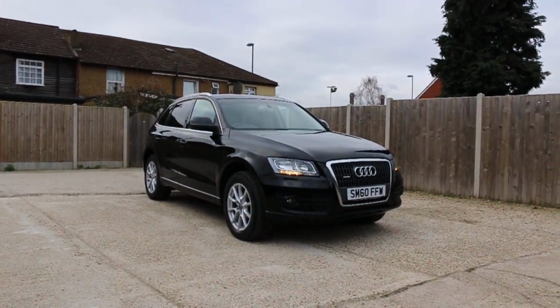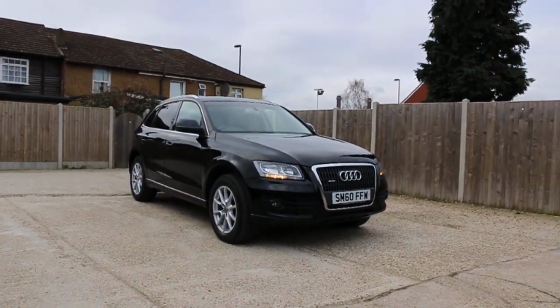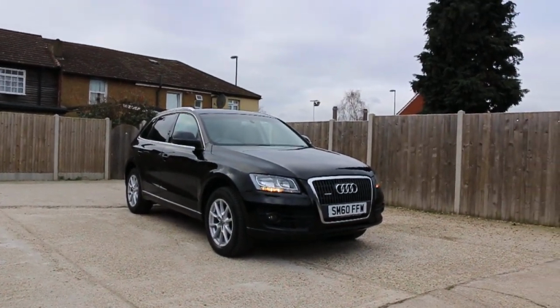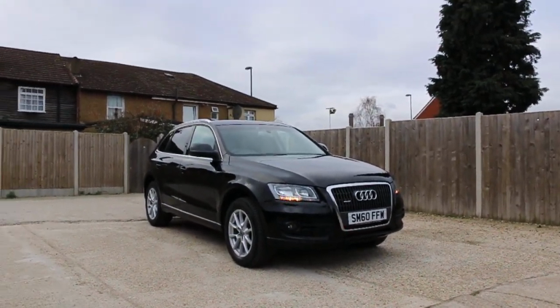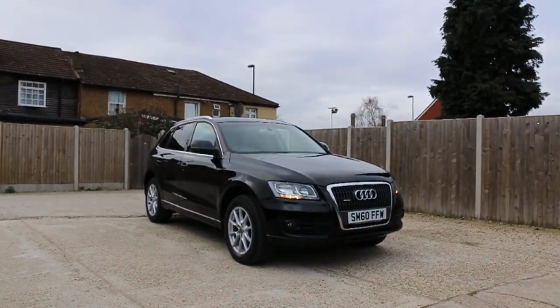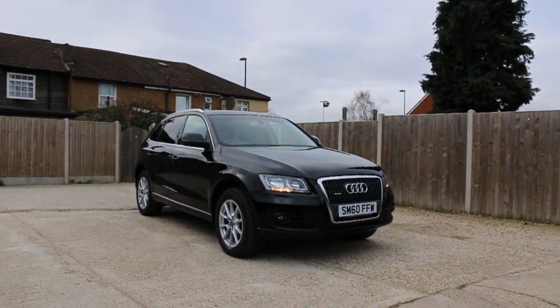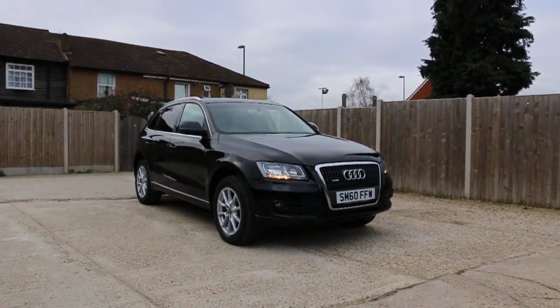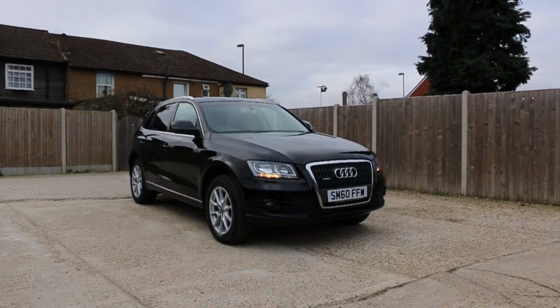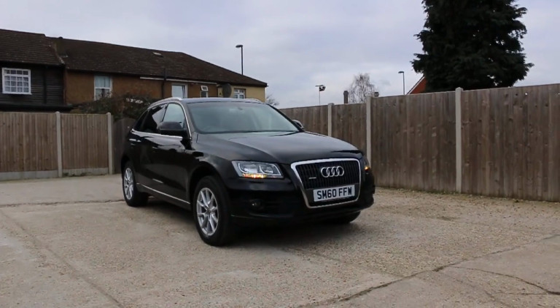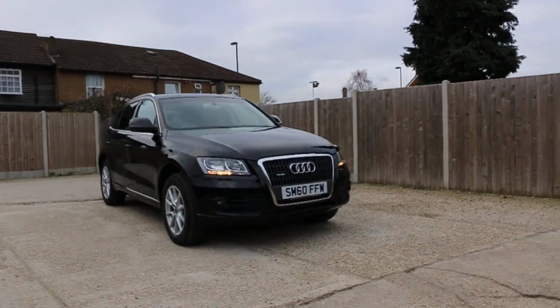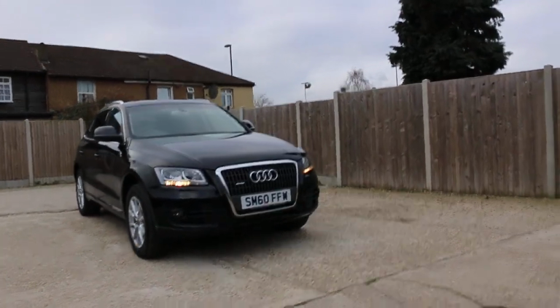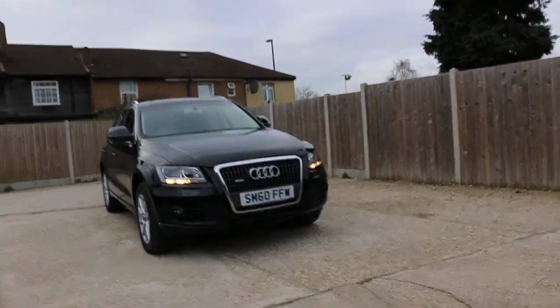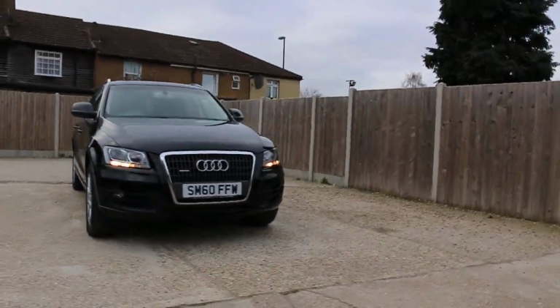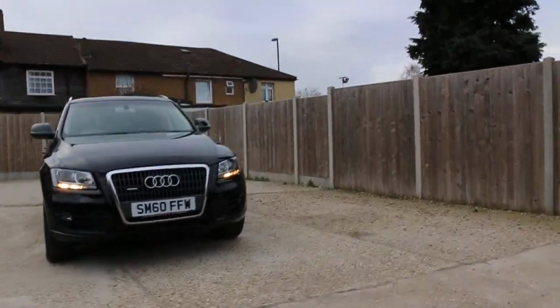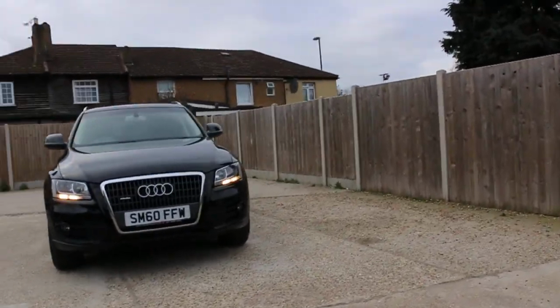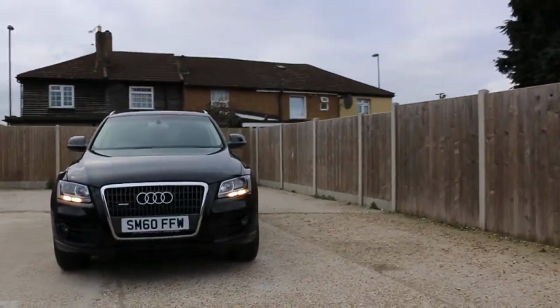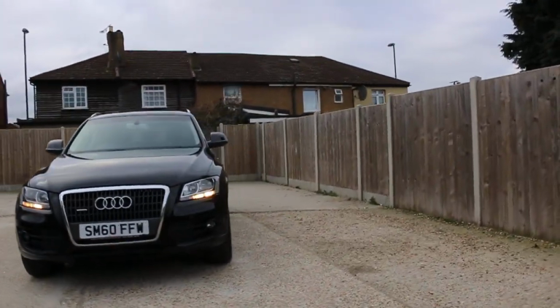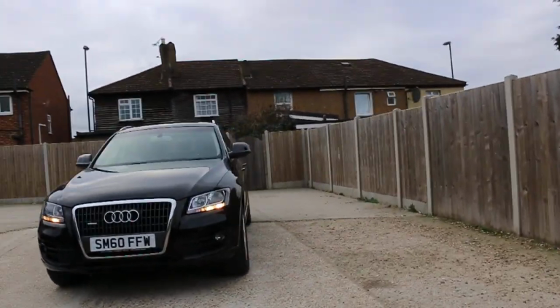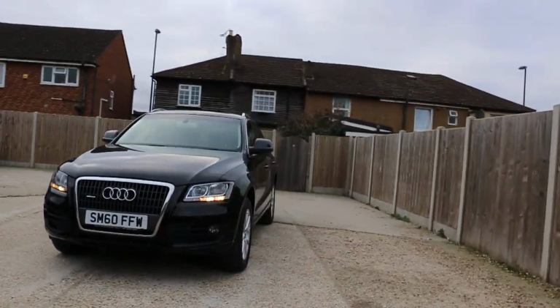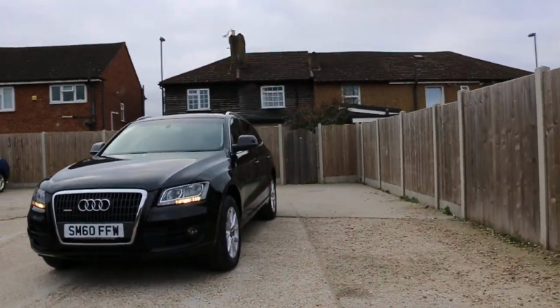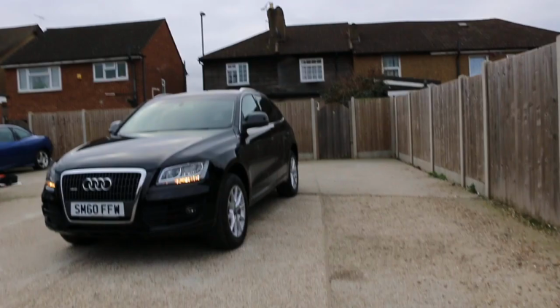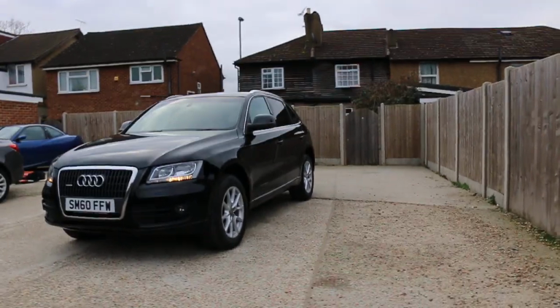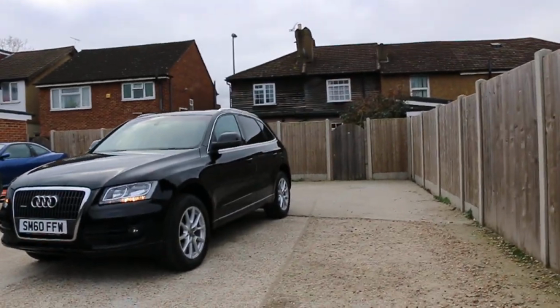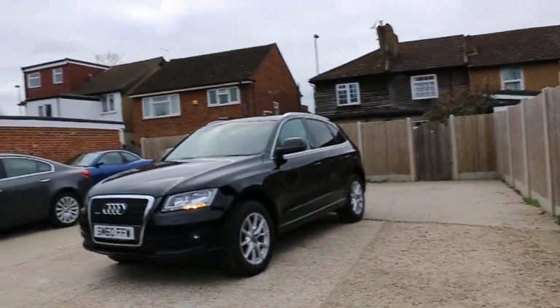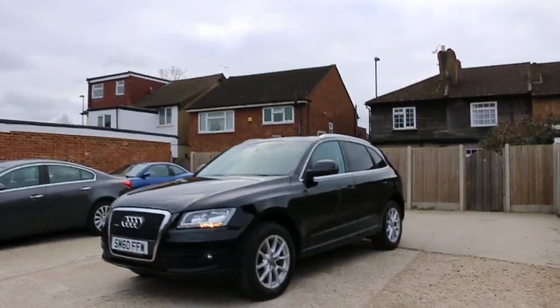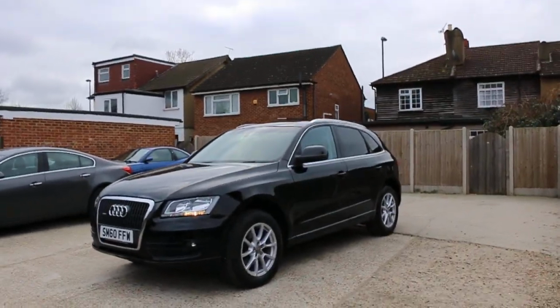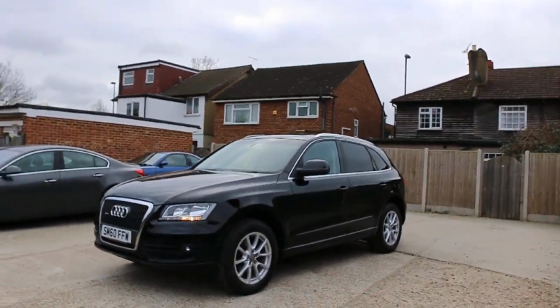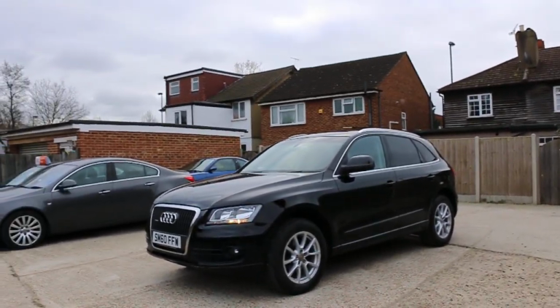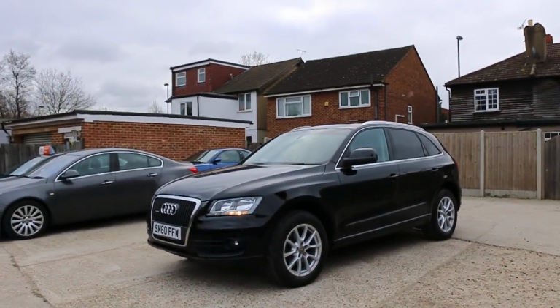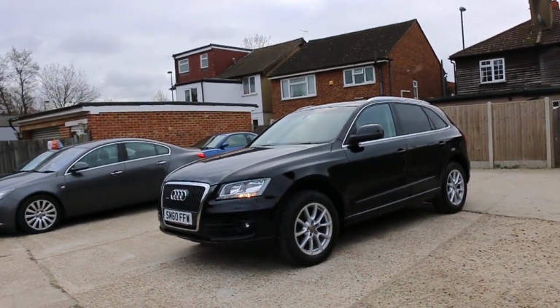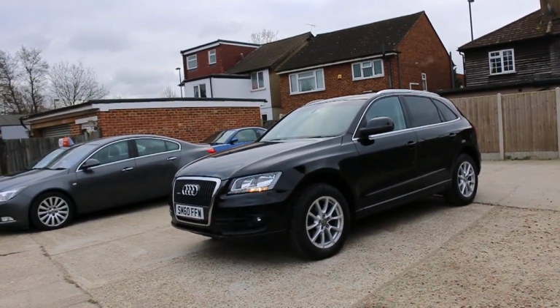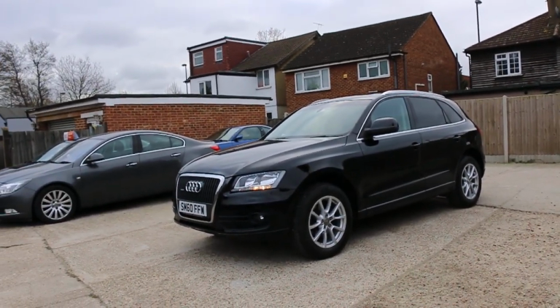Now available at McCarty Cars: Audi Q5, 4WD, 60 plate 2010, metallic black. The car has front parking sensors and front fog lights.